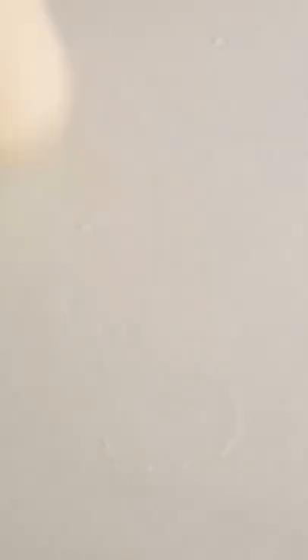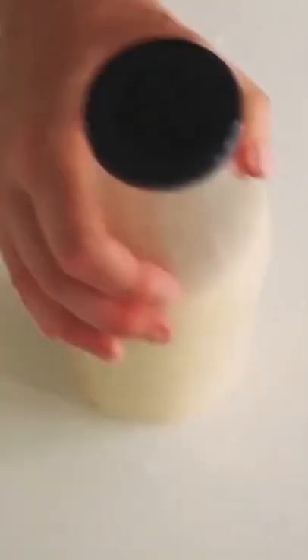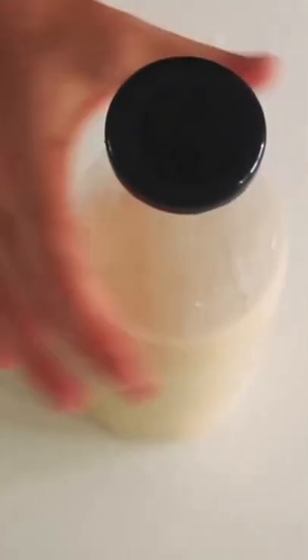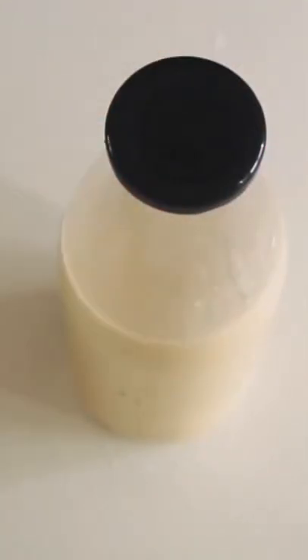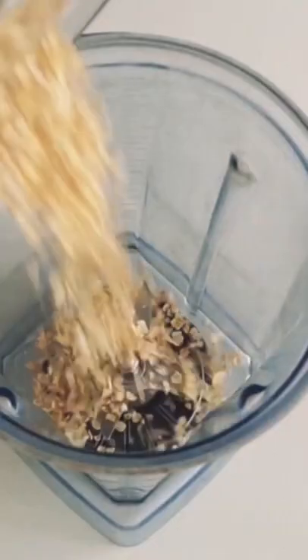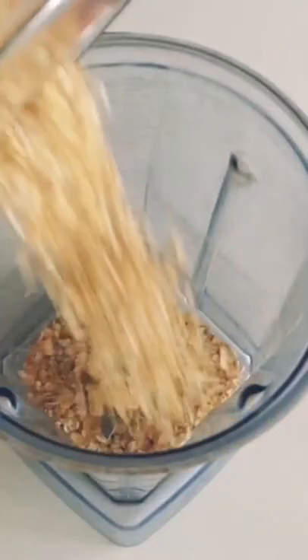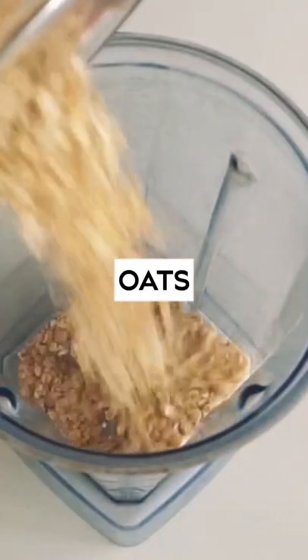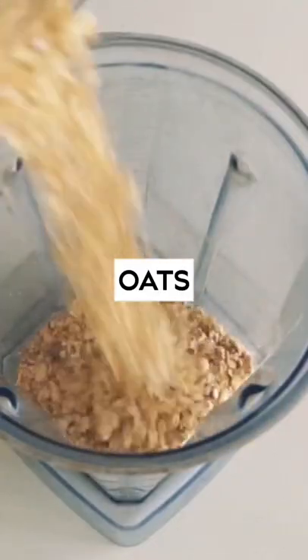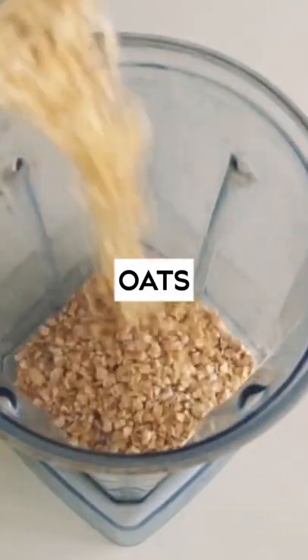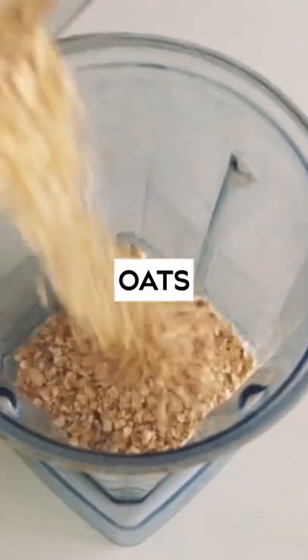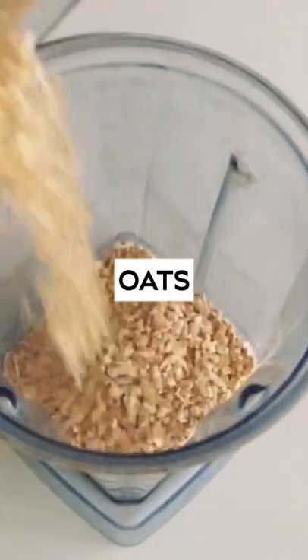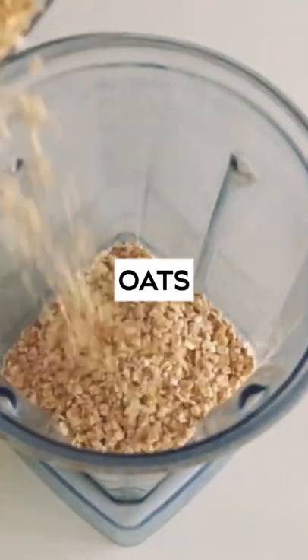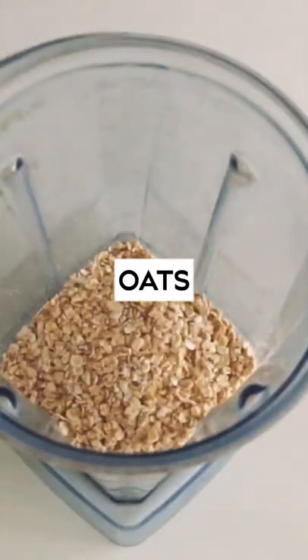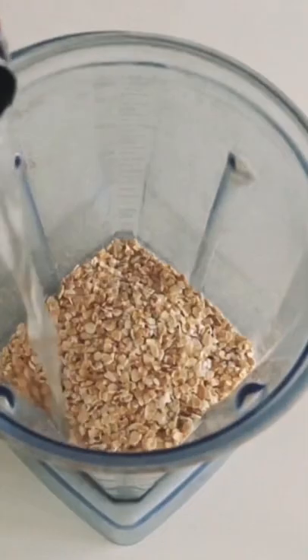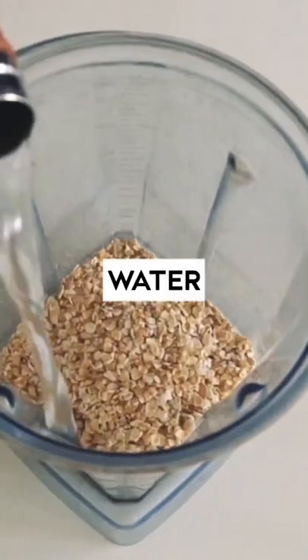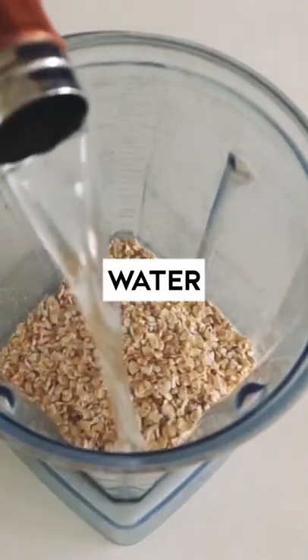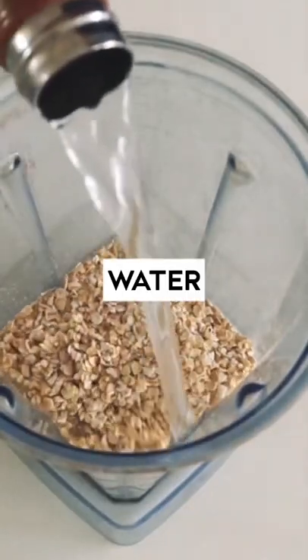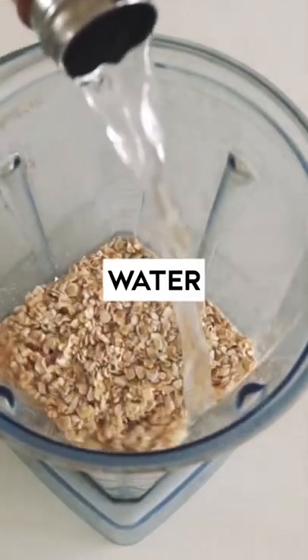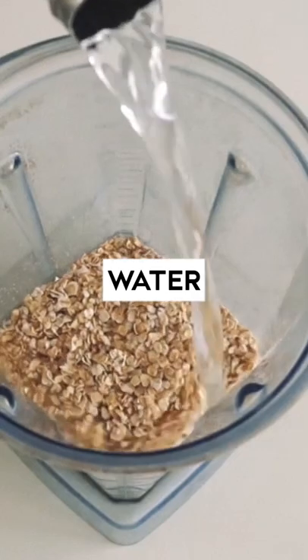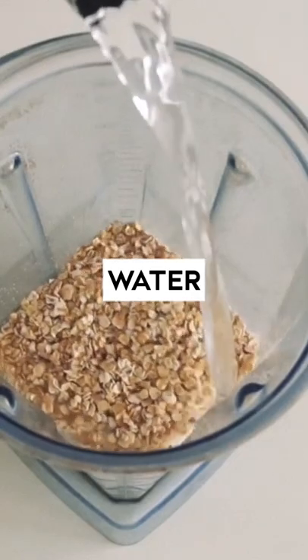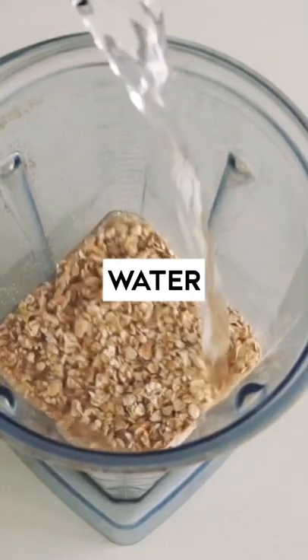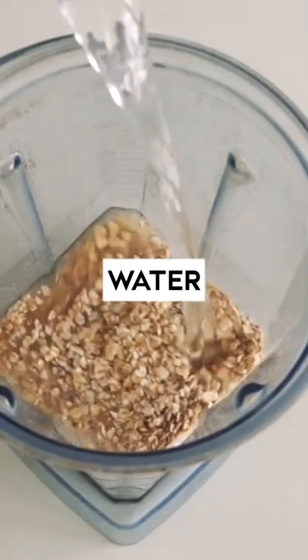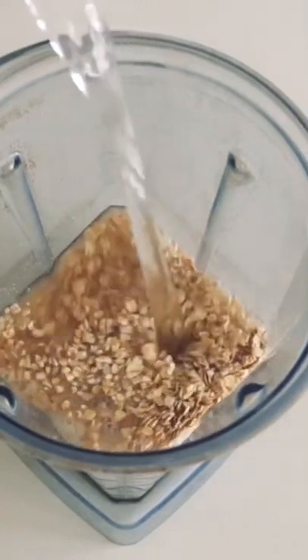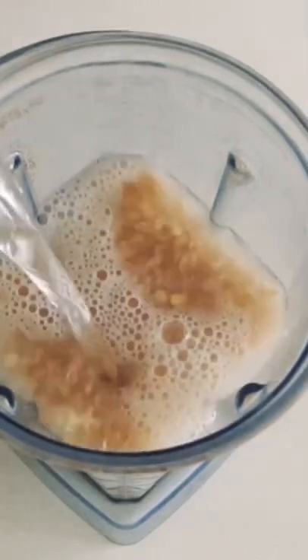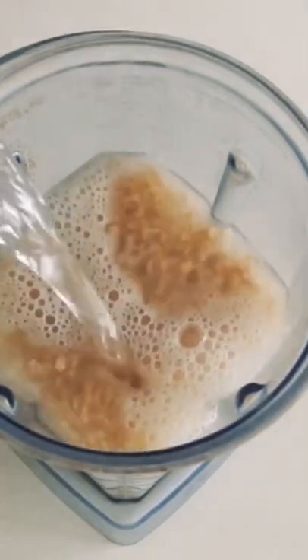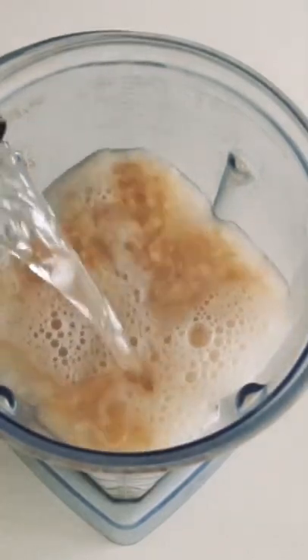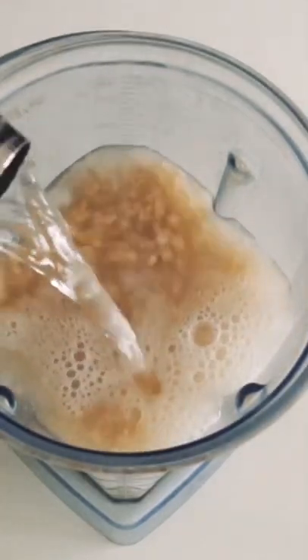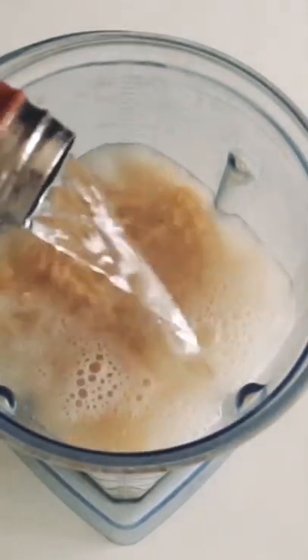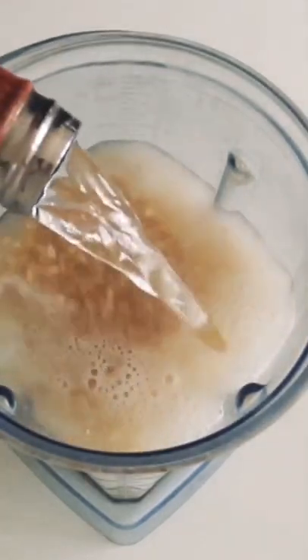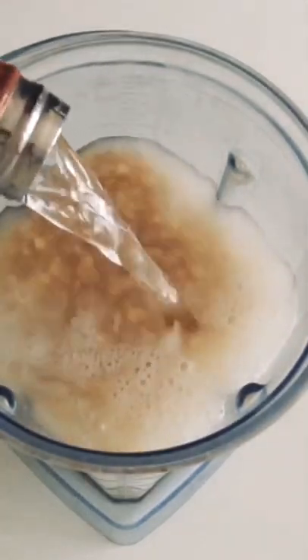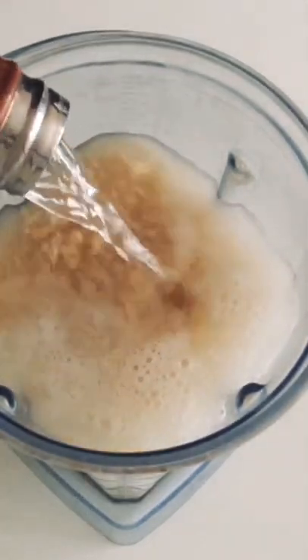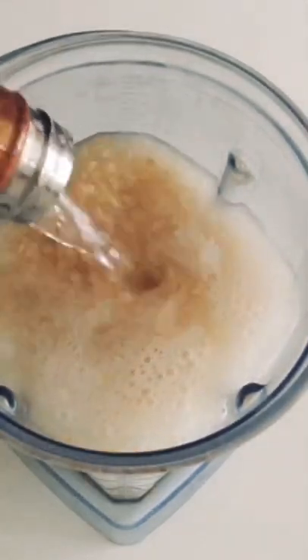Homemade oat milk. I basically put all of these ingredients into a blender. I use a Vitamix, but you really don't need anything that high powered.